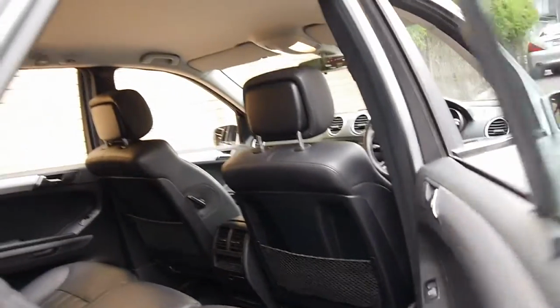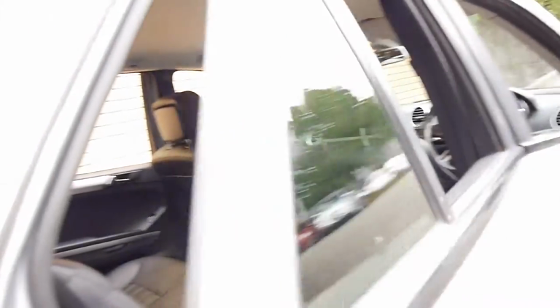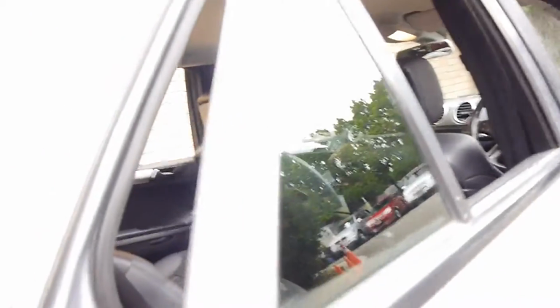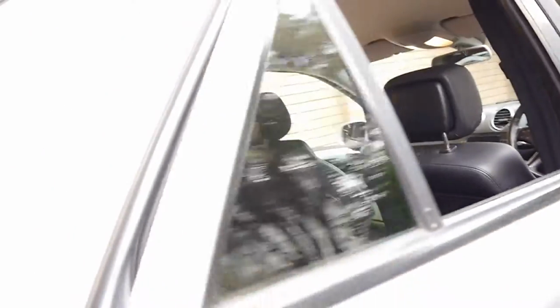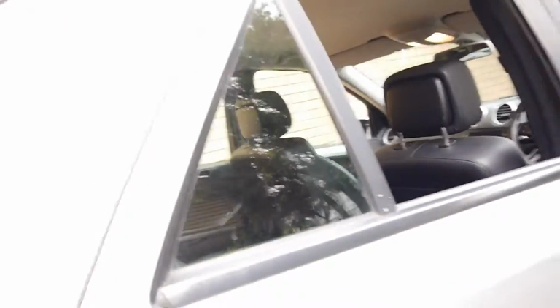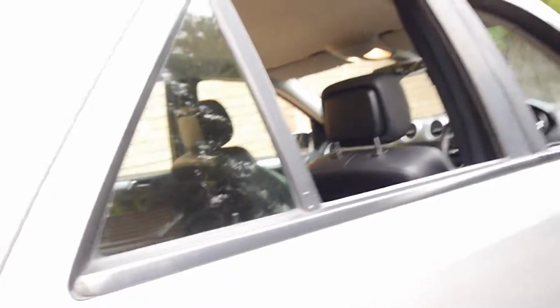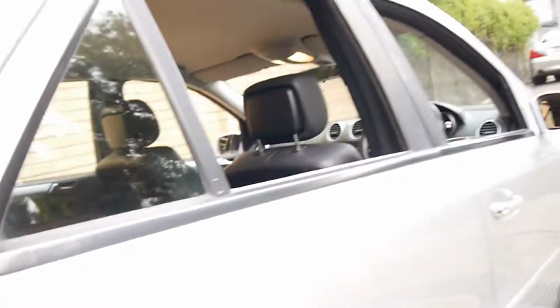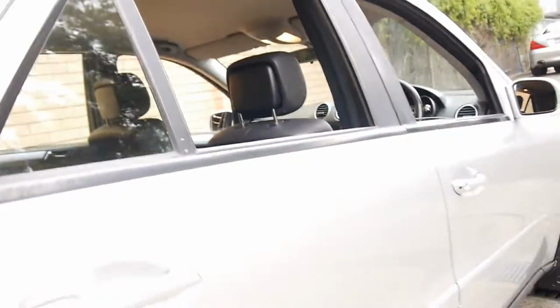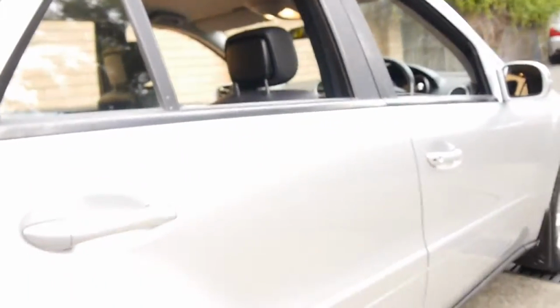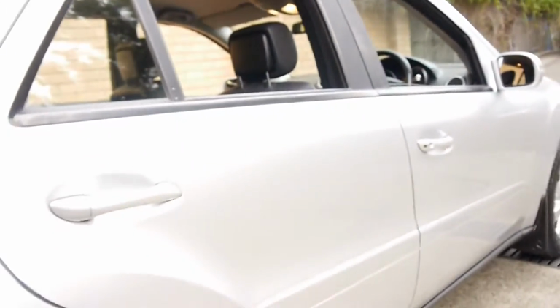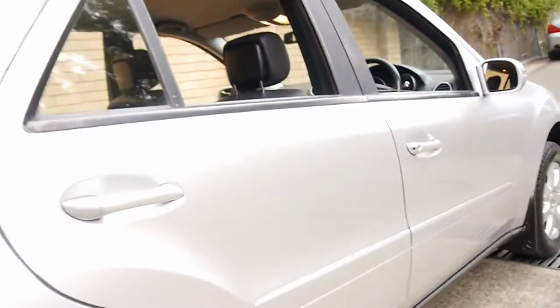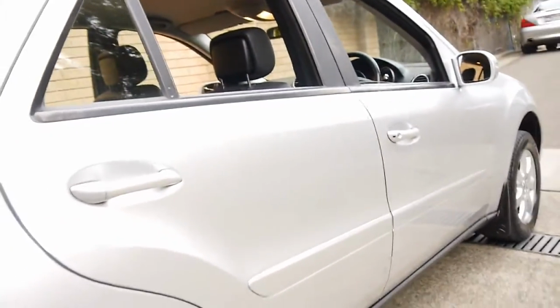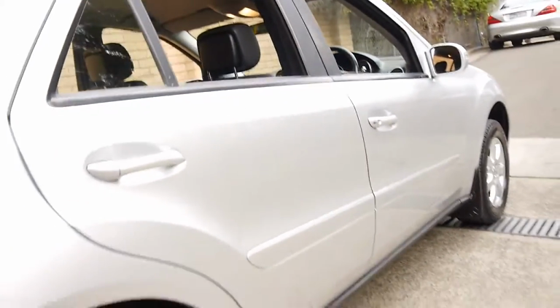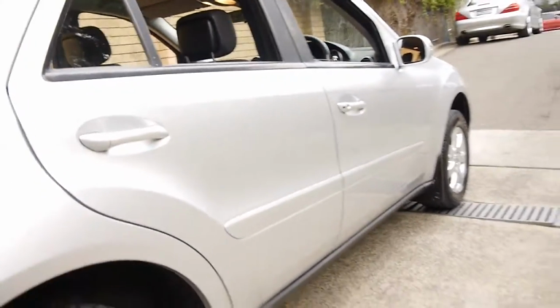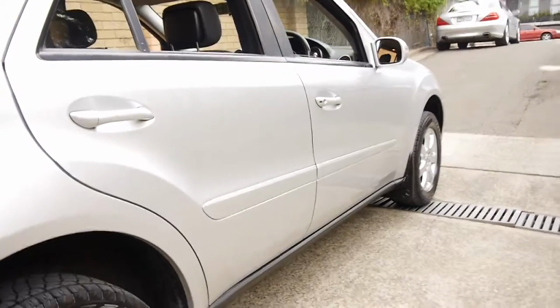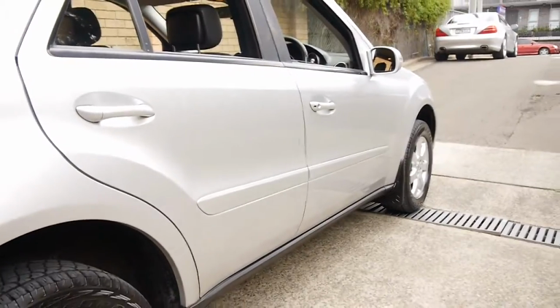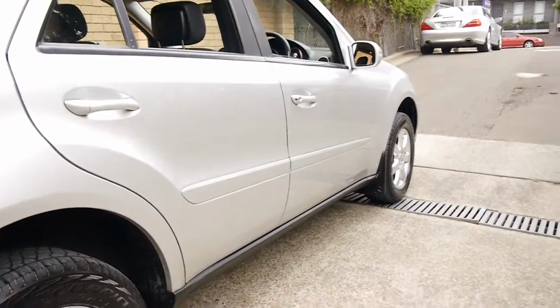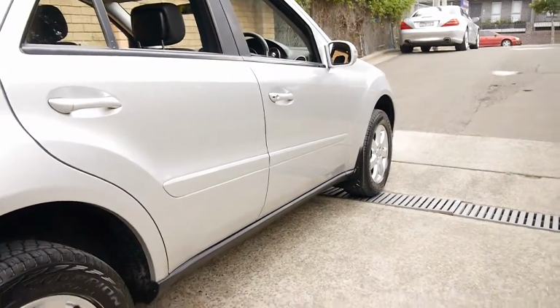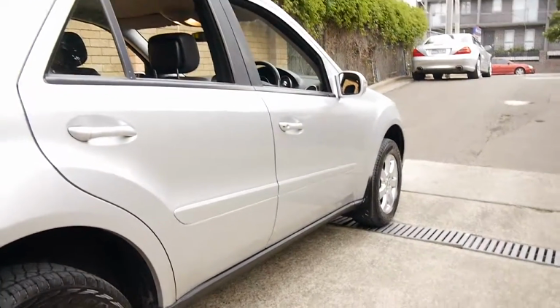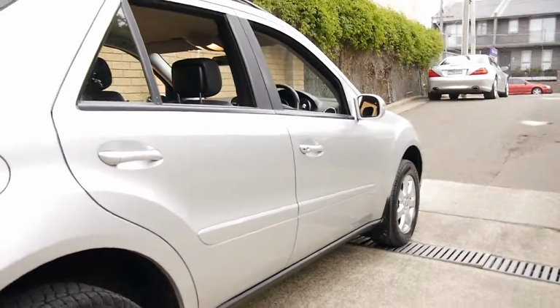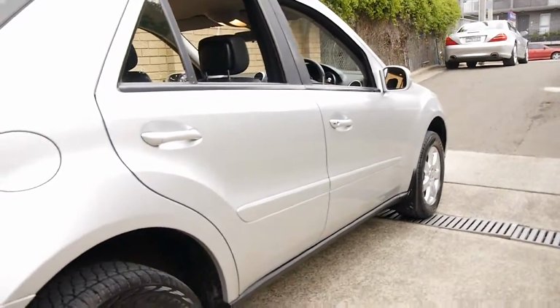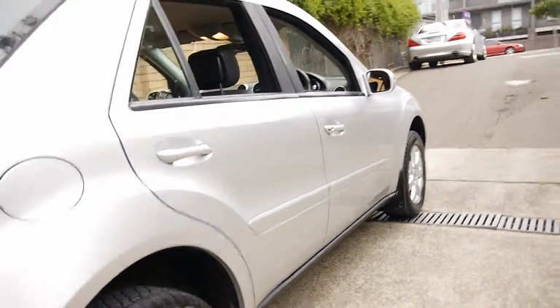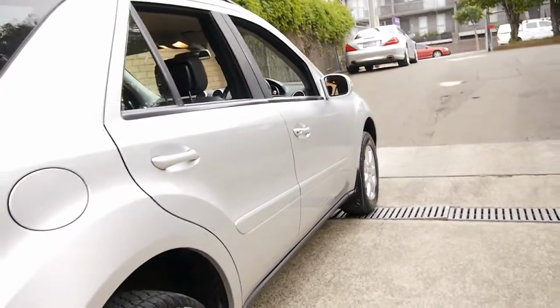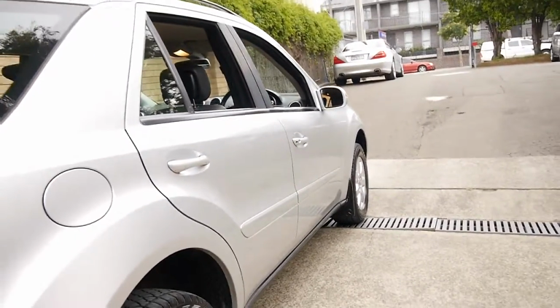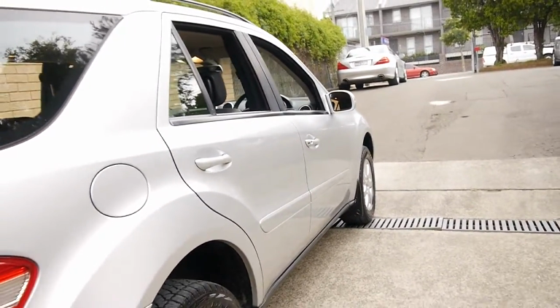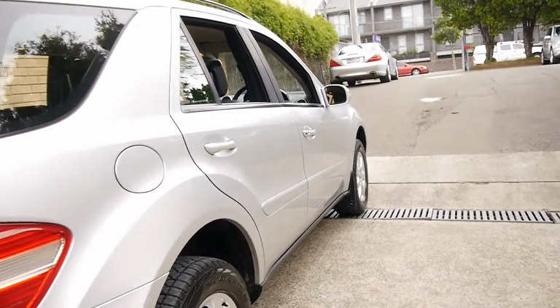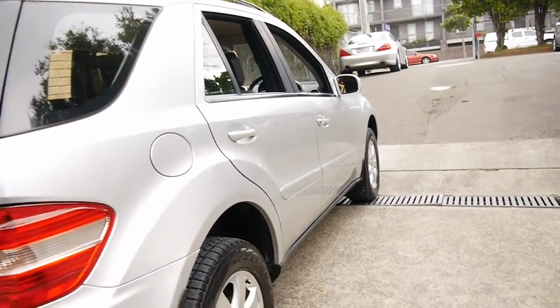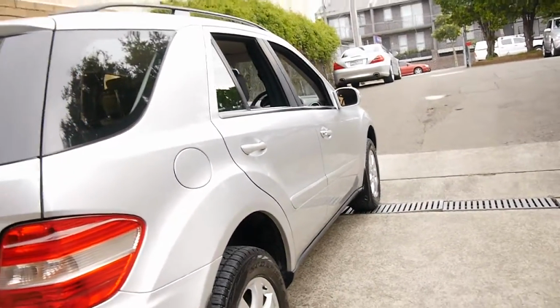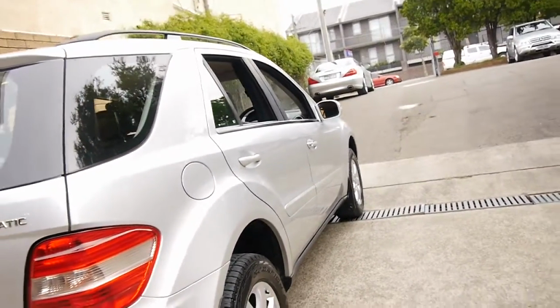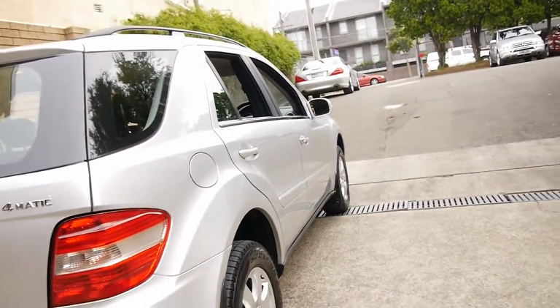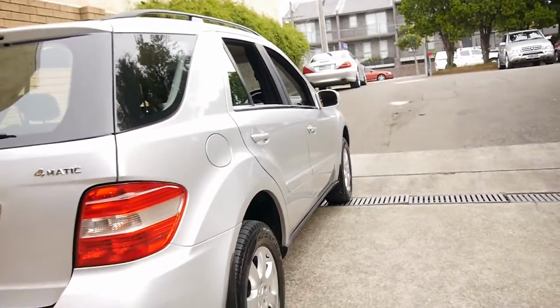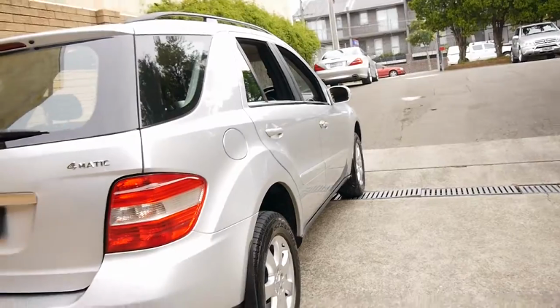Silver with black leather we think is a pretty good colour combination to have, especially when they get to this age. It doesn't show all the dirt and little marks and things like dark coloured cars.